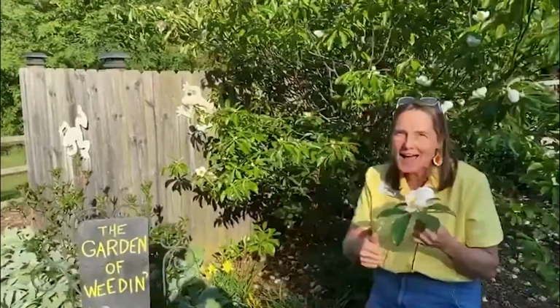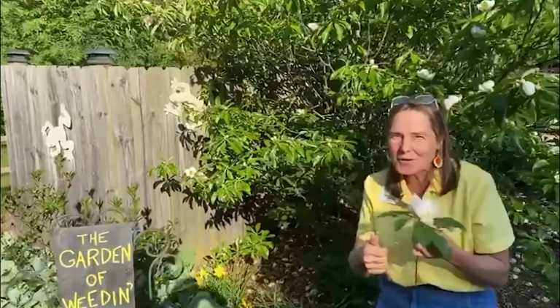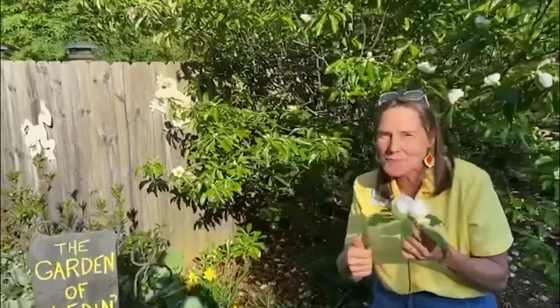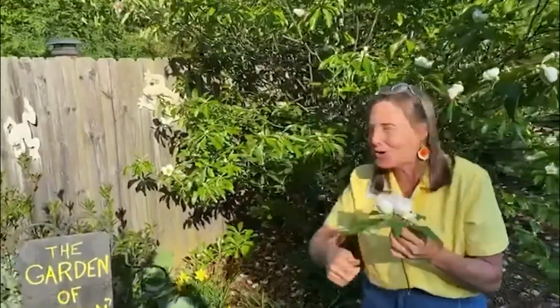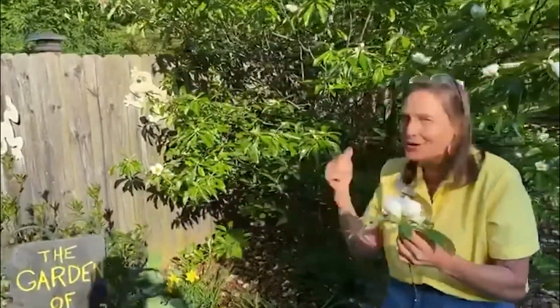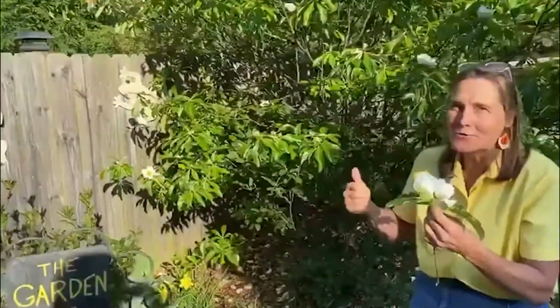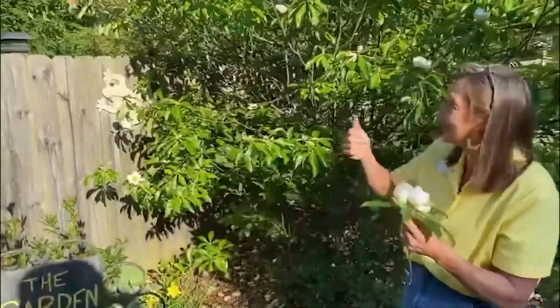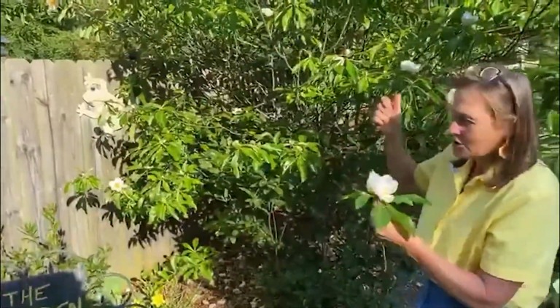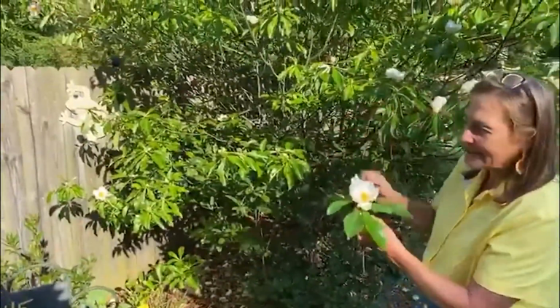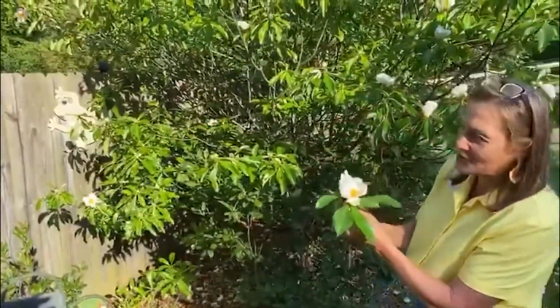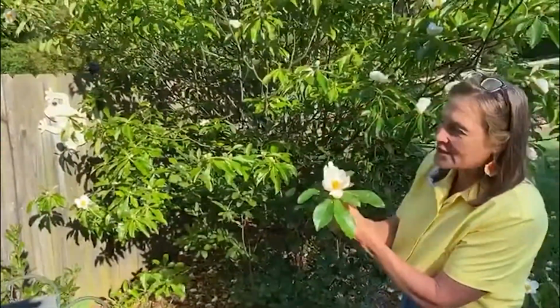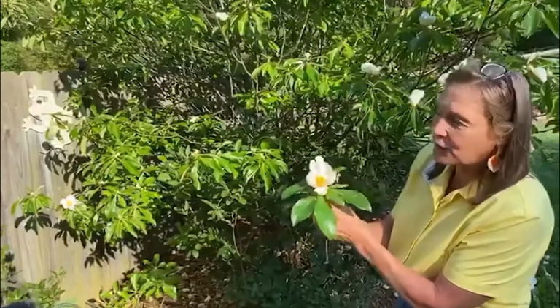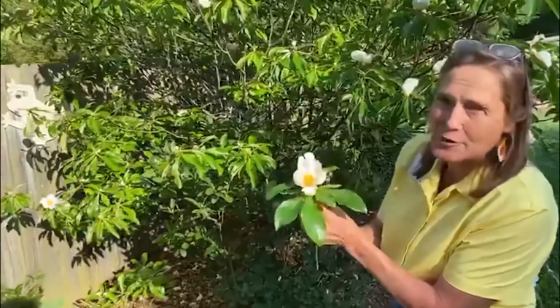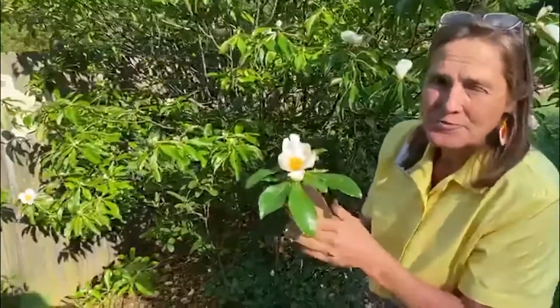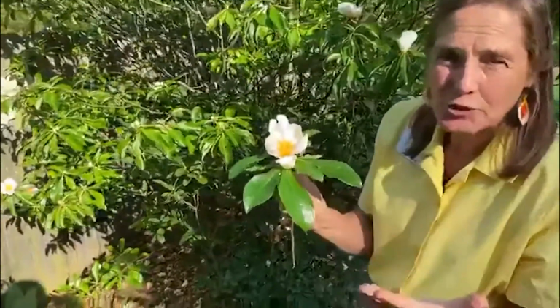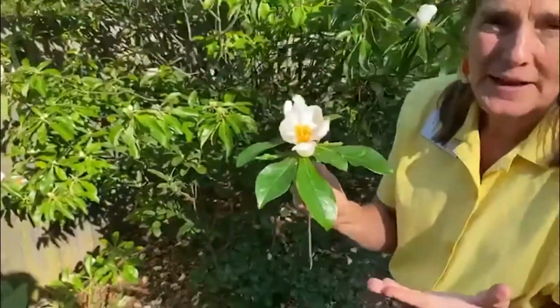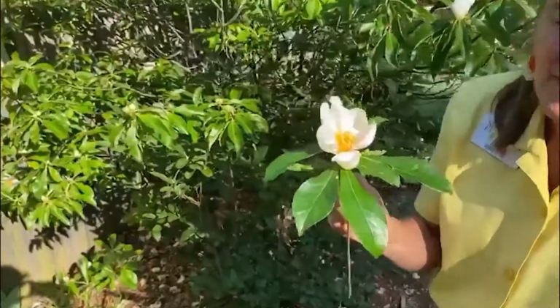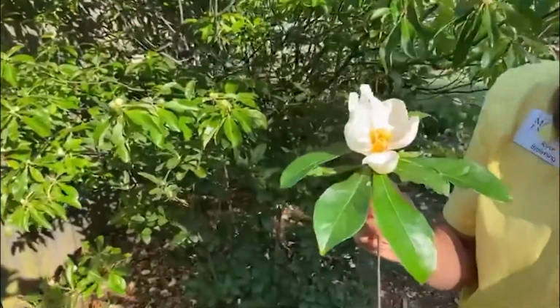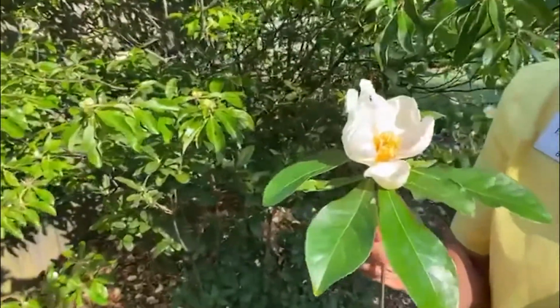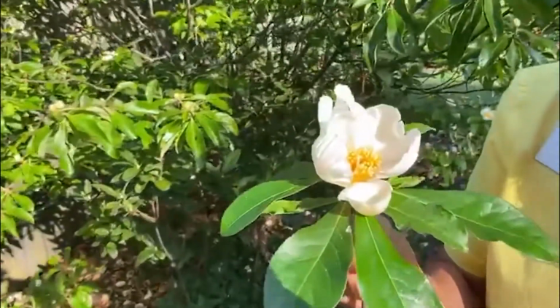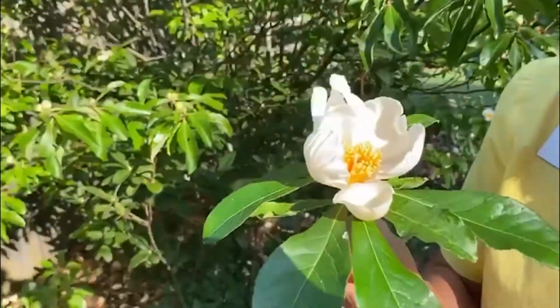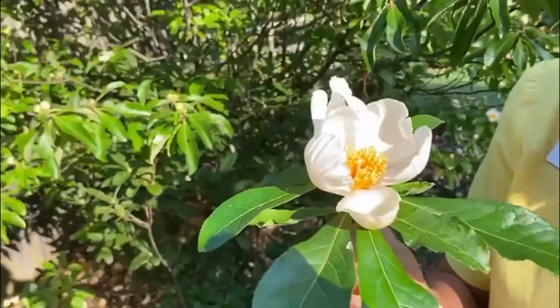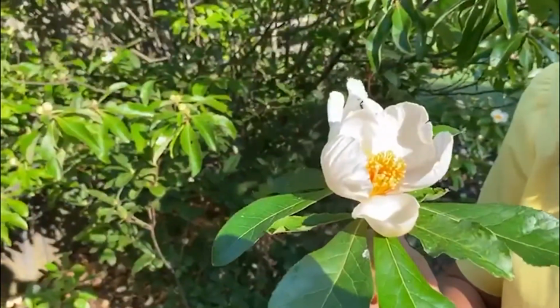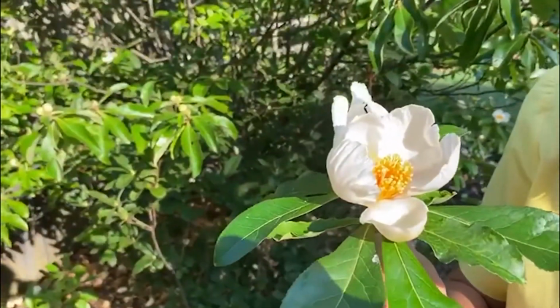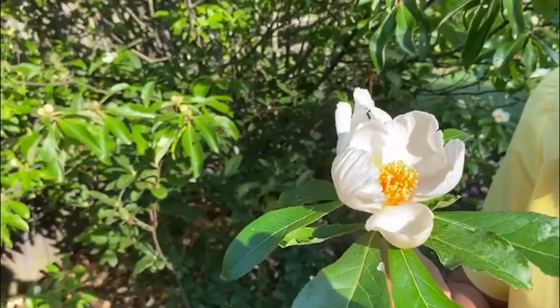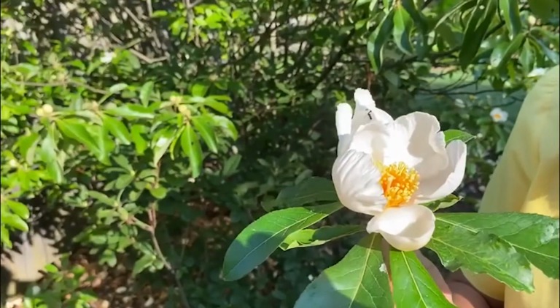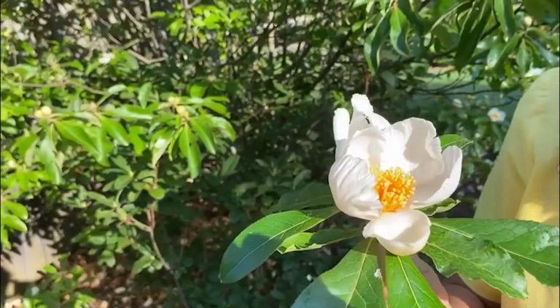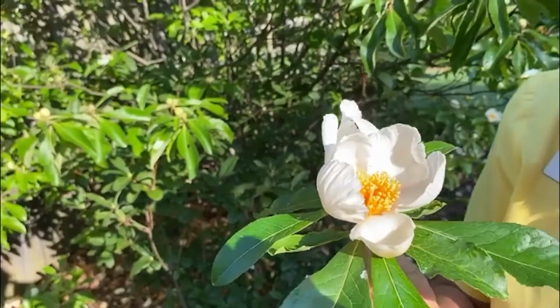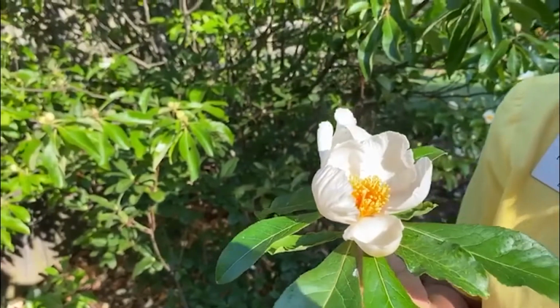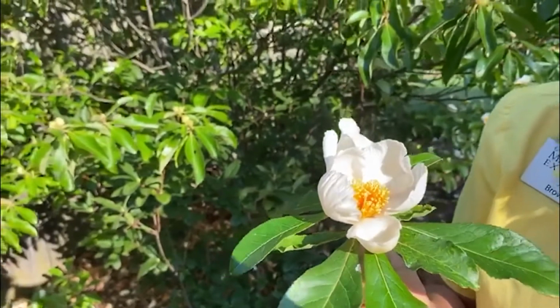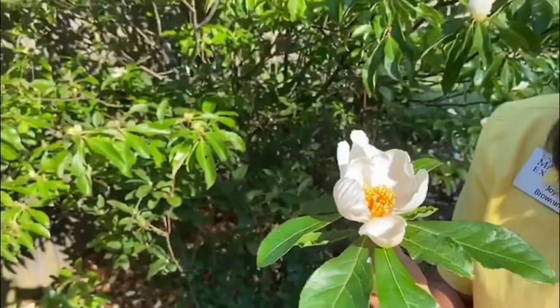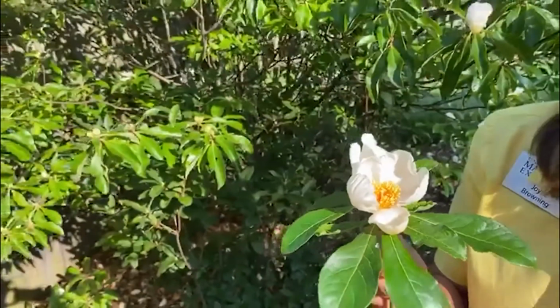I know a lot of you Master Gardeners already know what this is. Look at these gorgeous flowers. It could have been given the common name American Camellia — that would have been a perfect name — but it's named Franklinia.